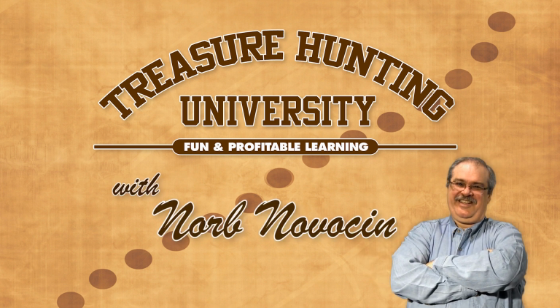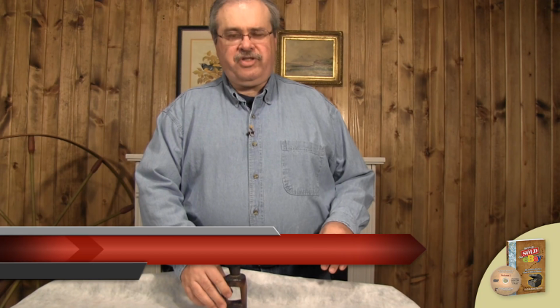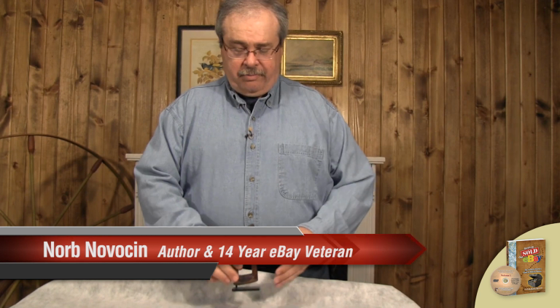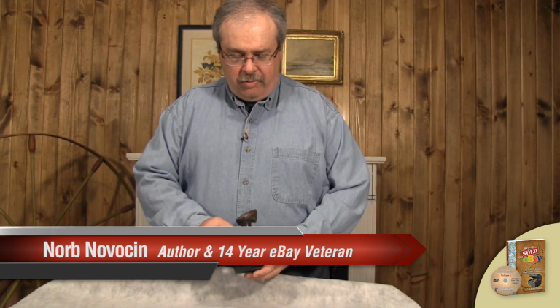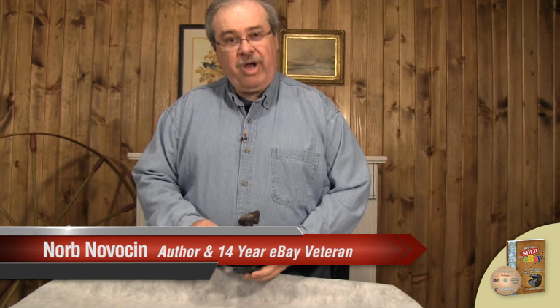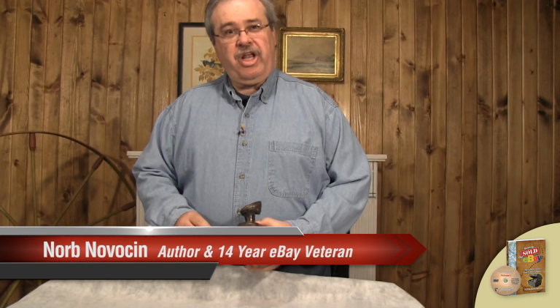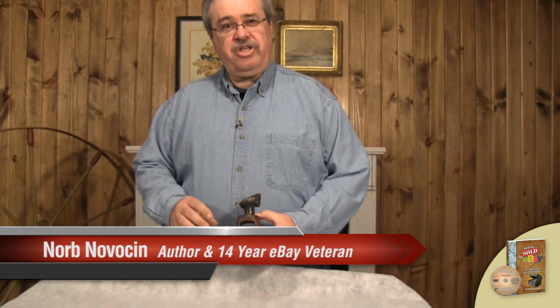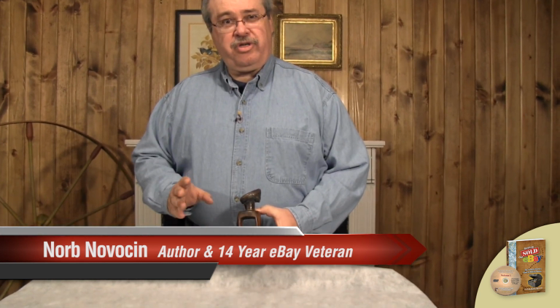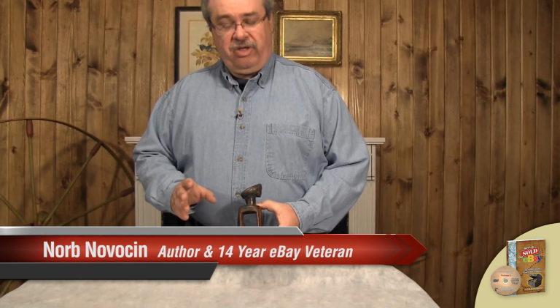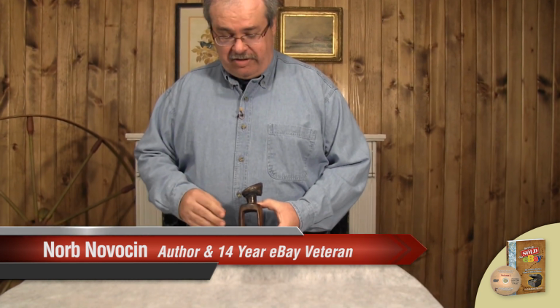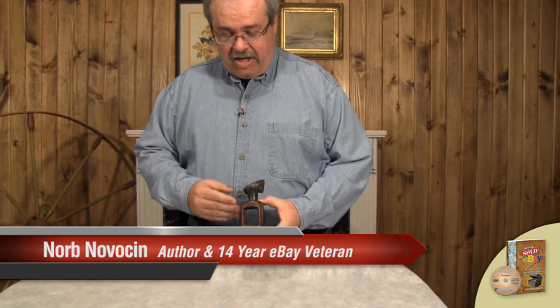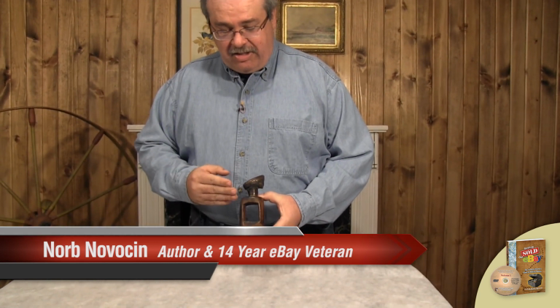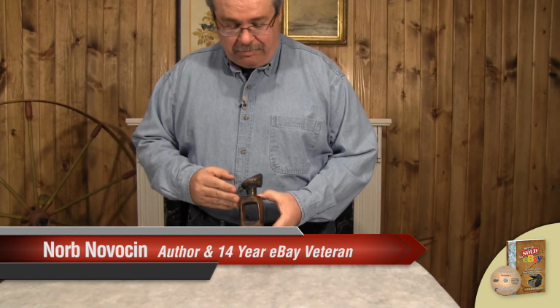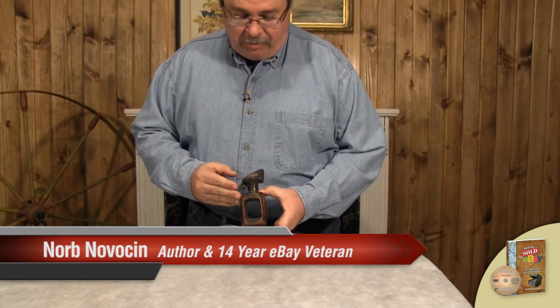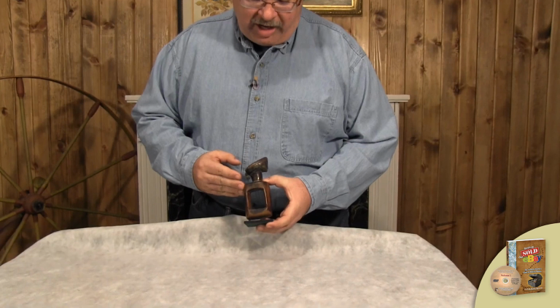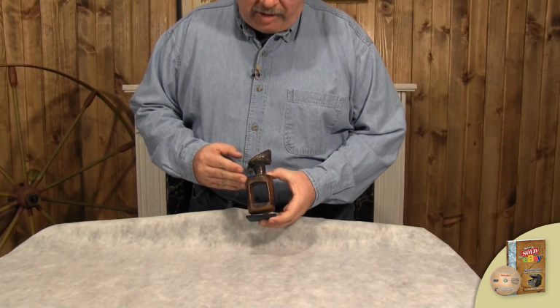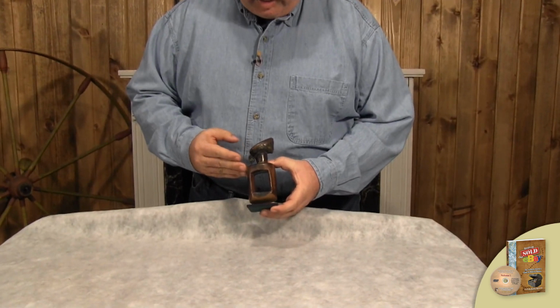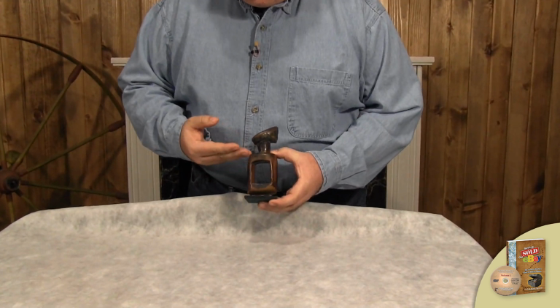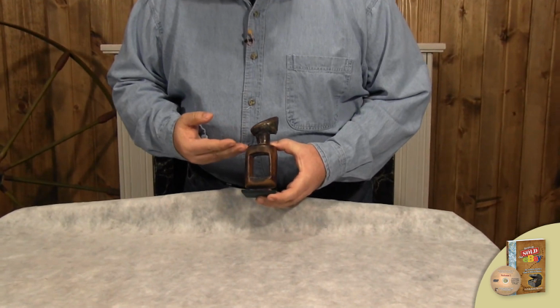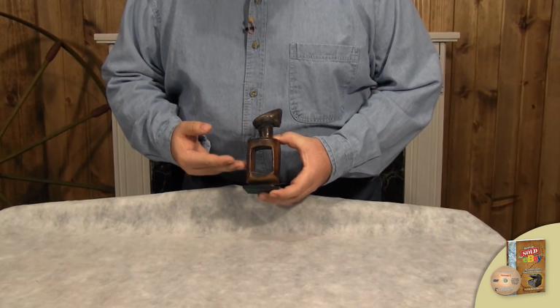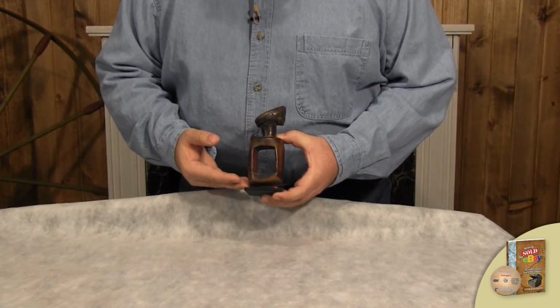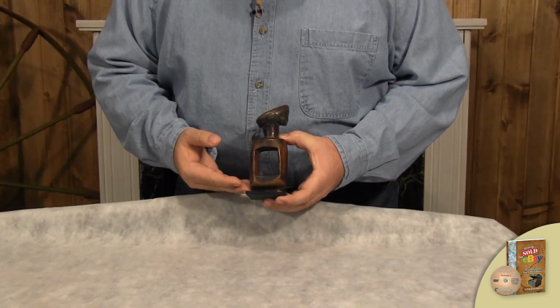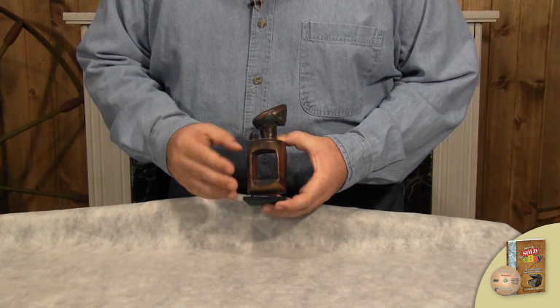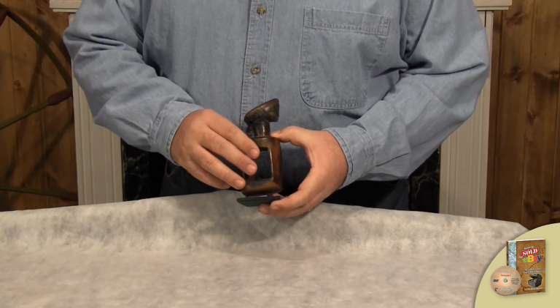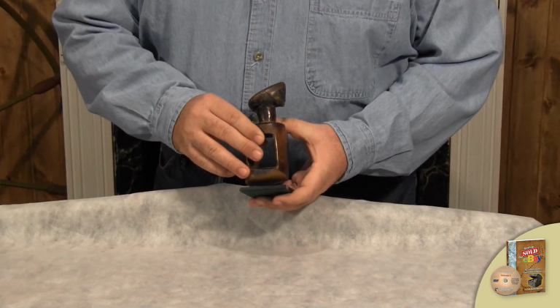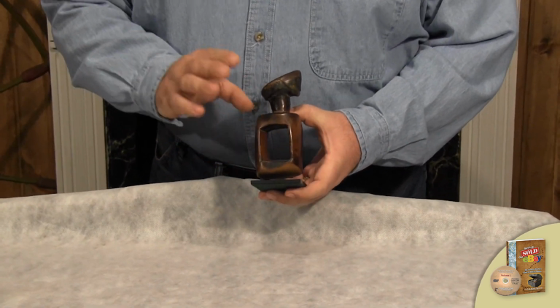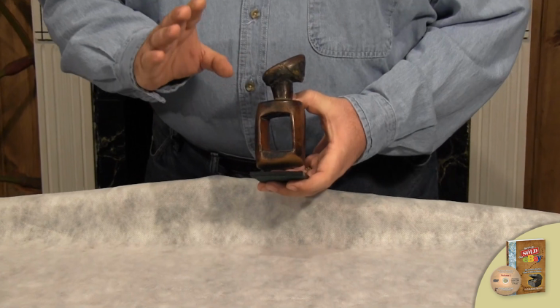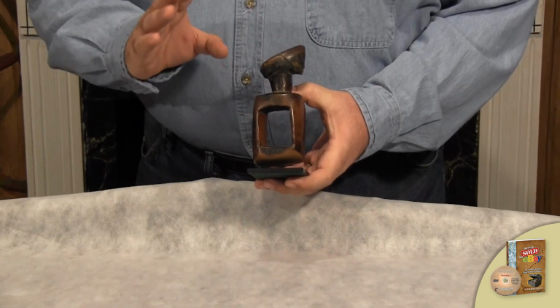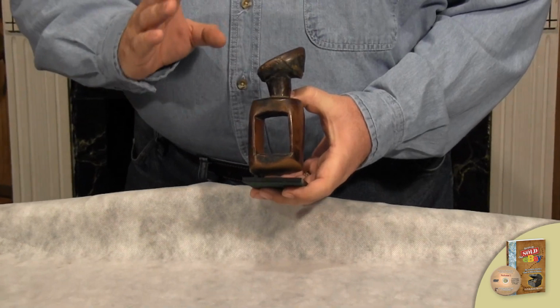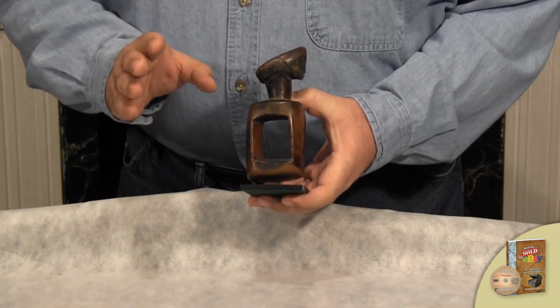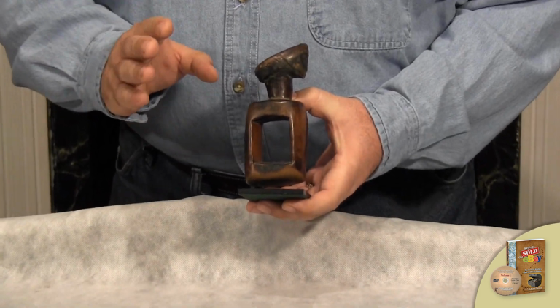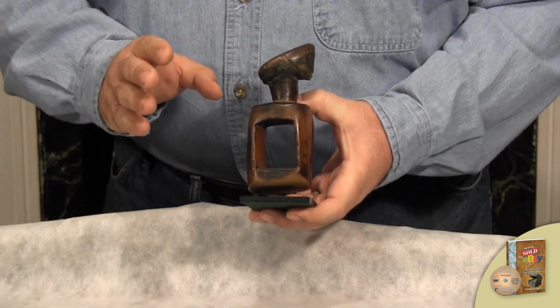Norb Noveson here. Here we are with another edition of Treasure Hunting University. Let me tell you something about what we have right here. This is a beautiful tribal figurine. We believe that it is a fertility figurine.